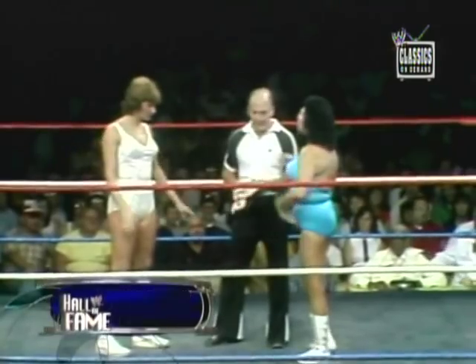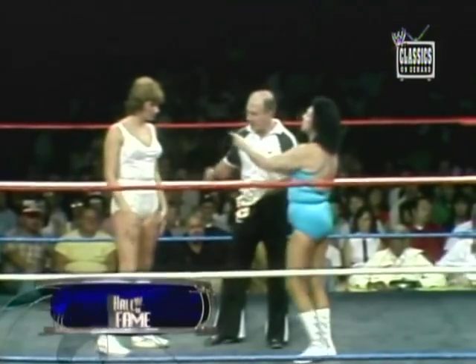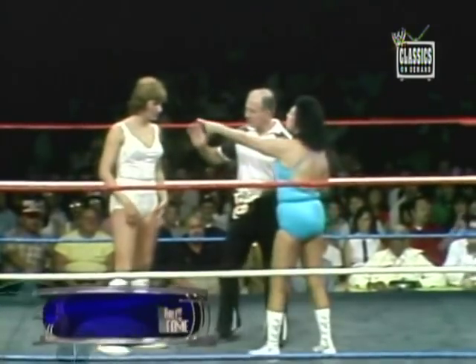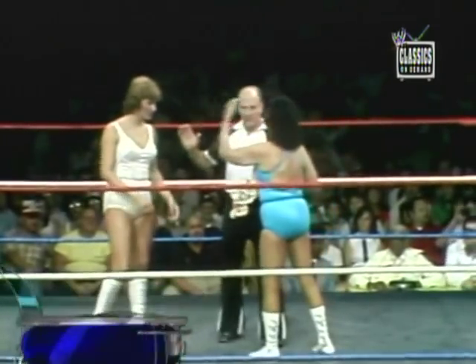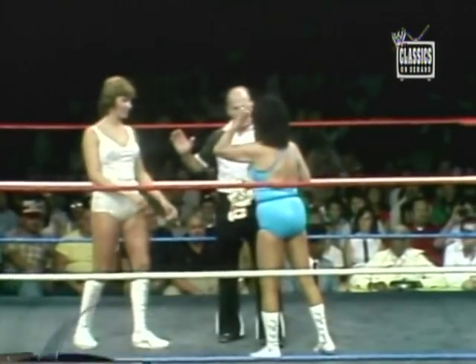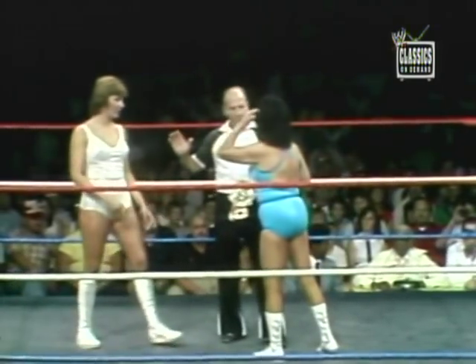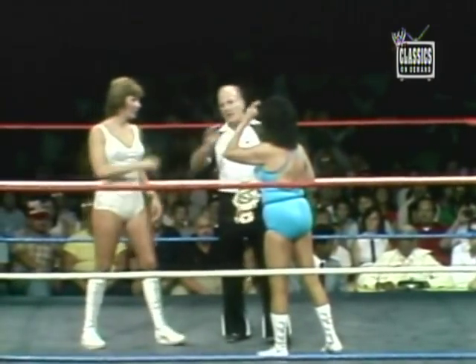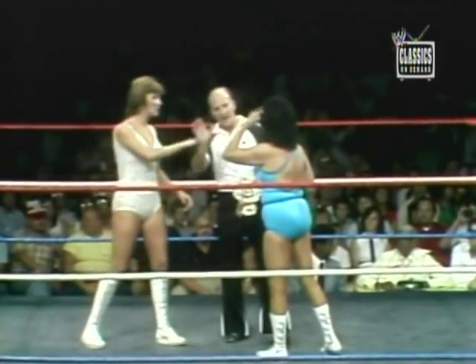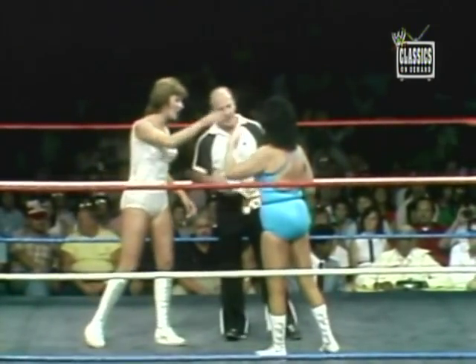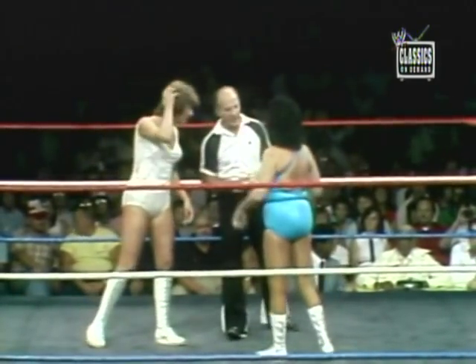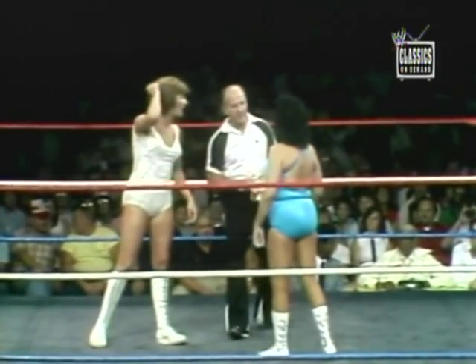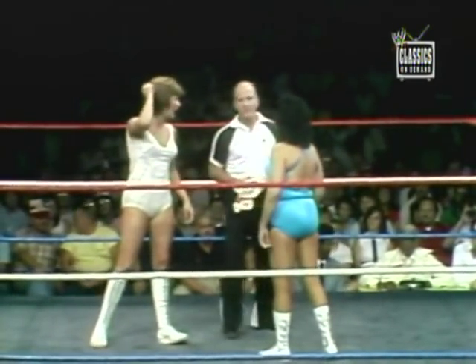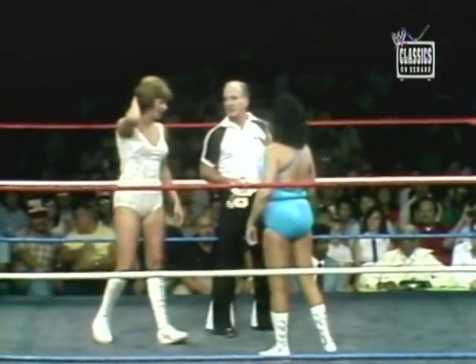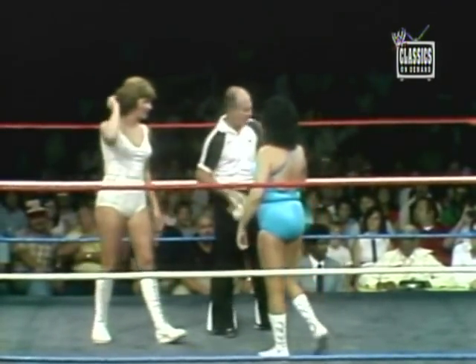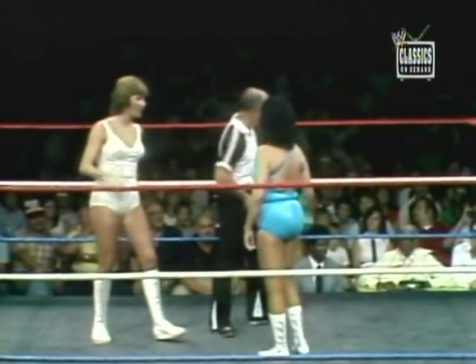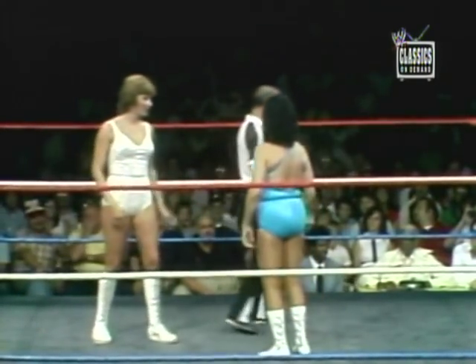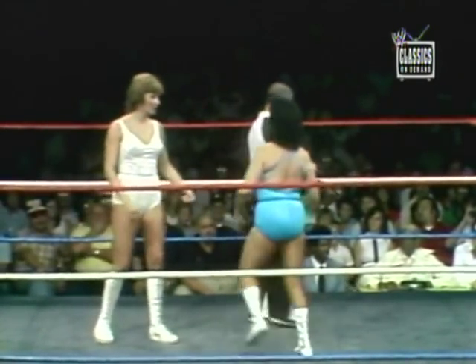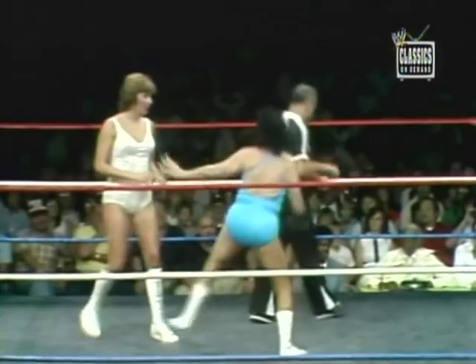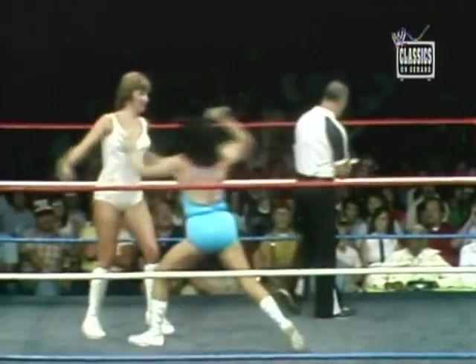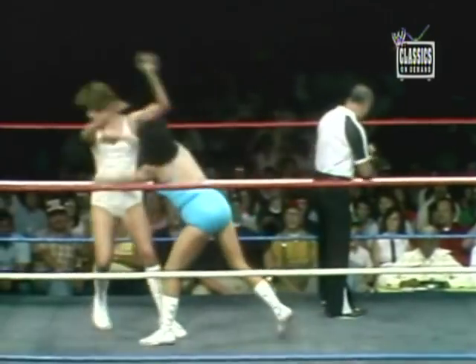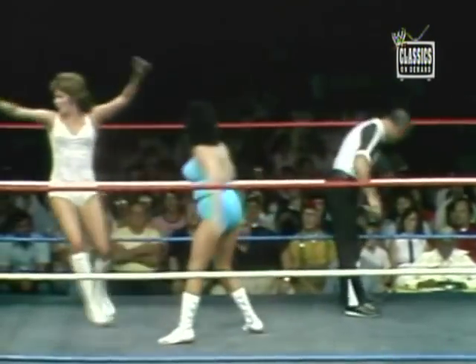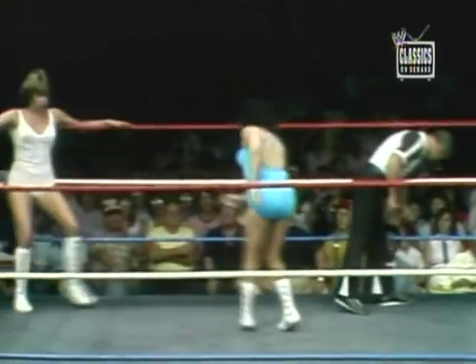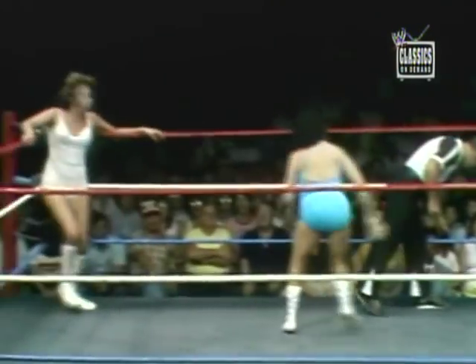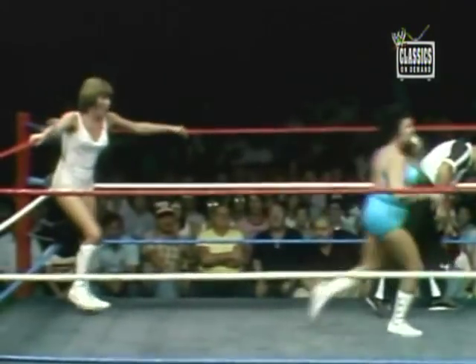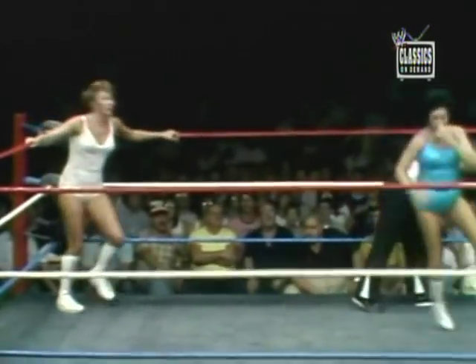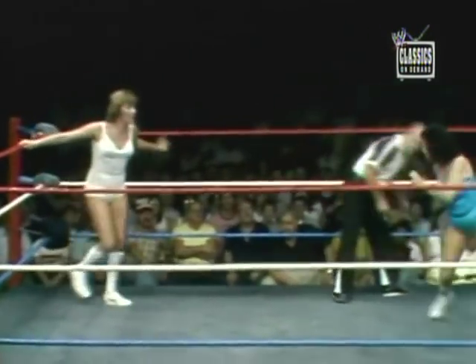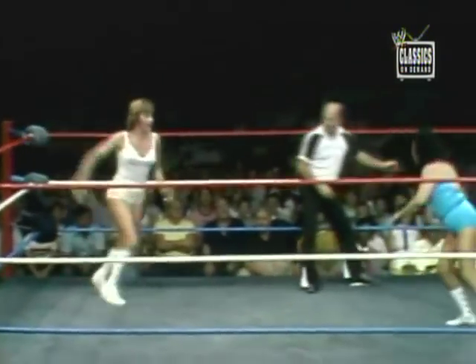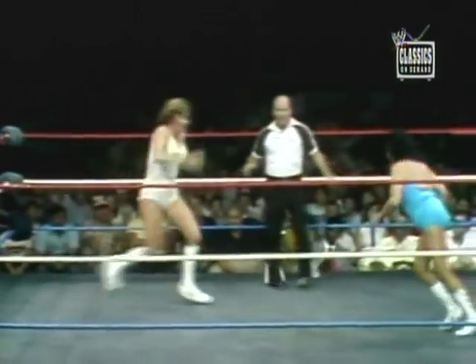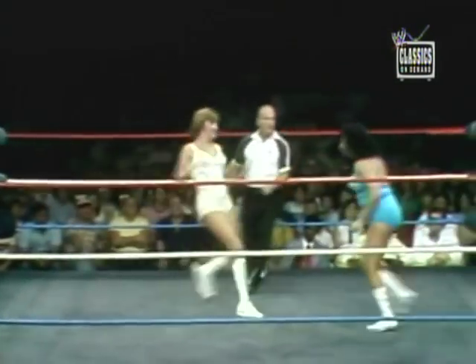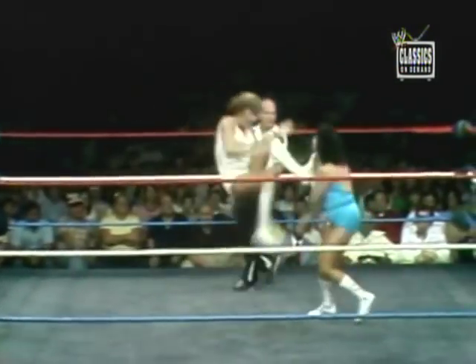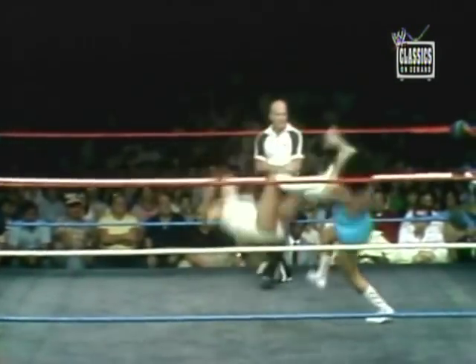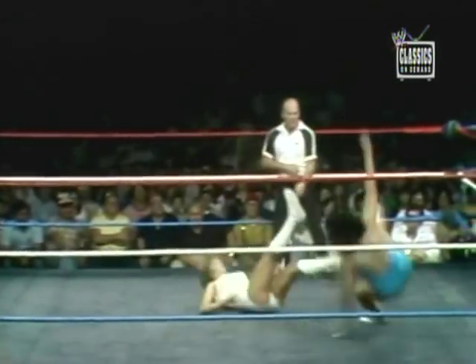Now, there have been some tough competitors in the past, both in the male and female division, but I think Miss Moolah is one of the toughest. Here we go.